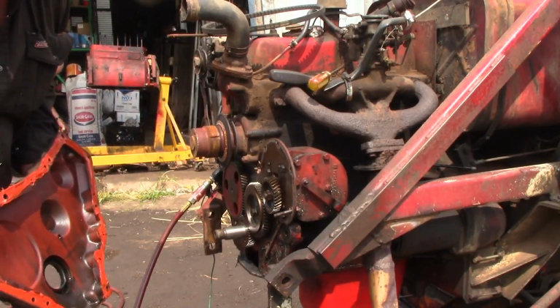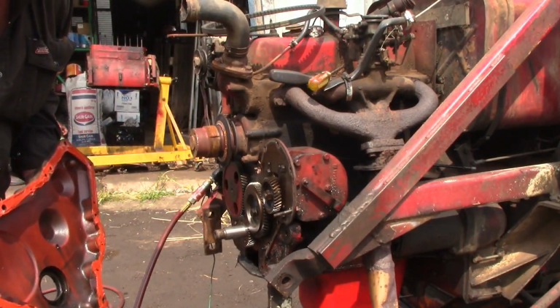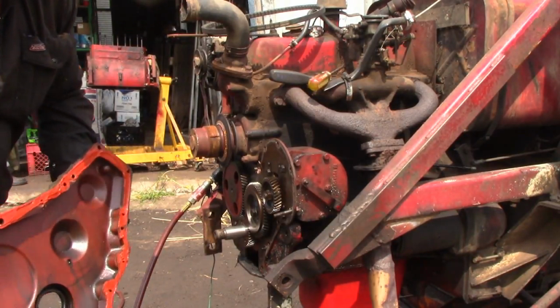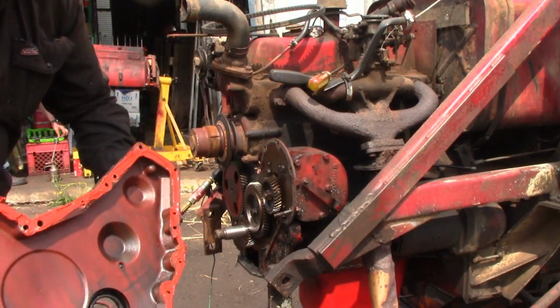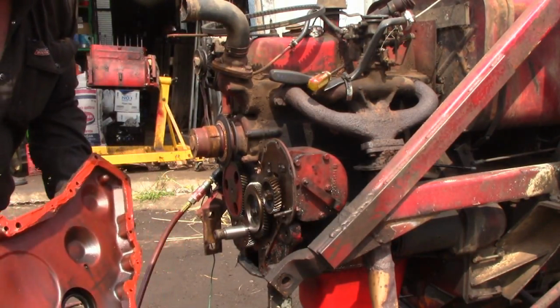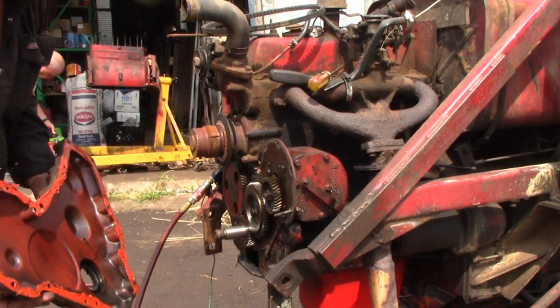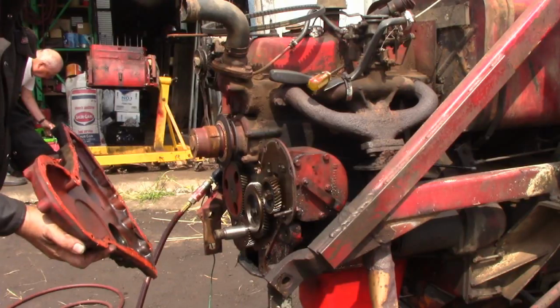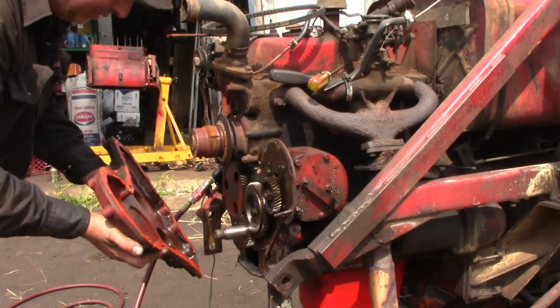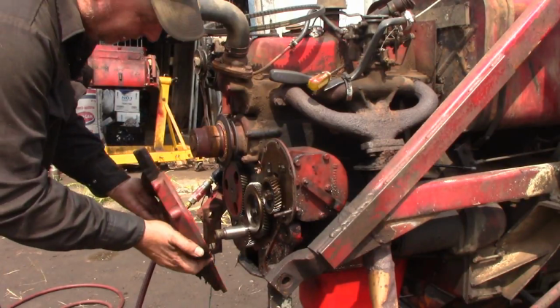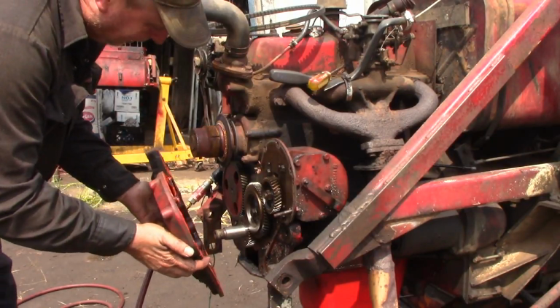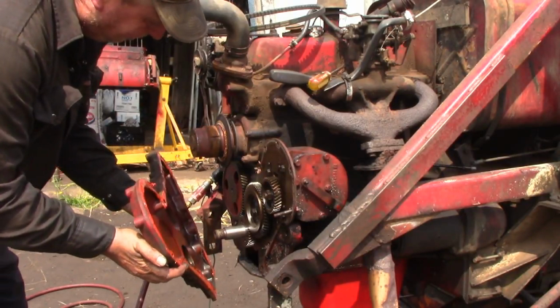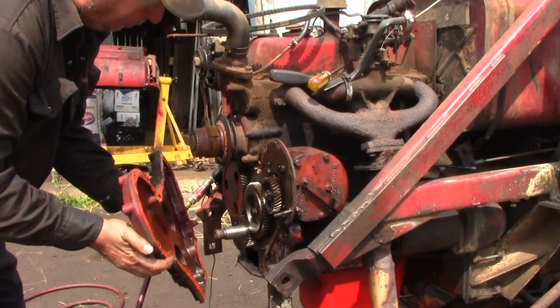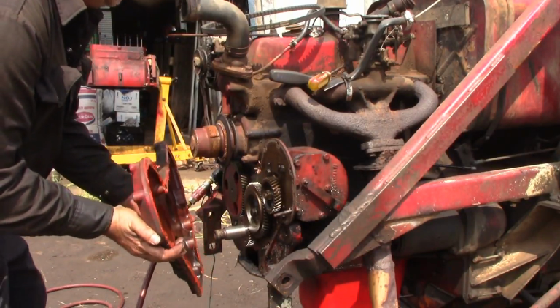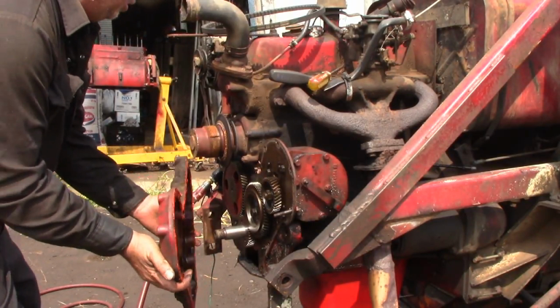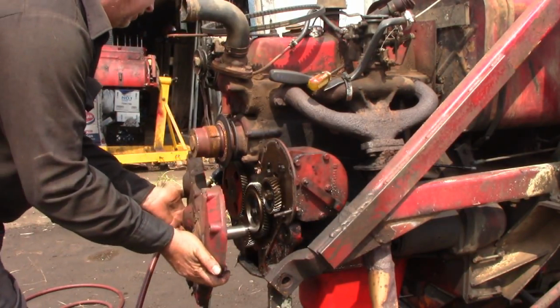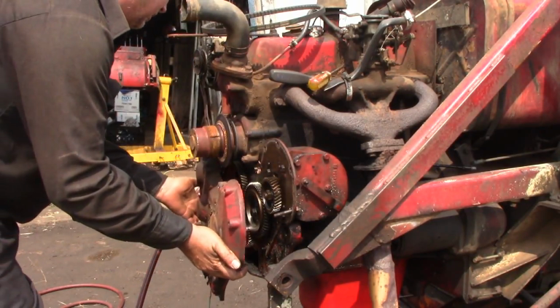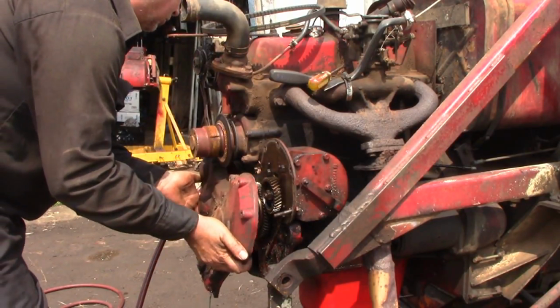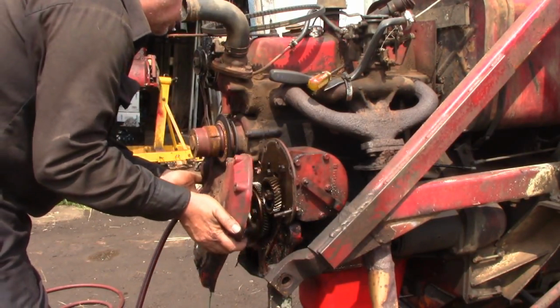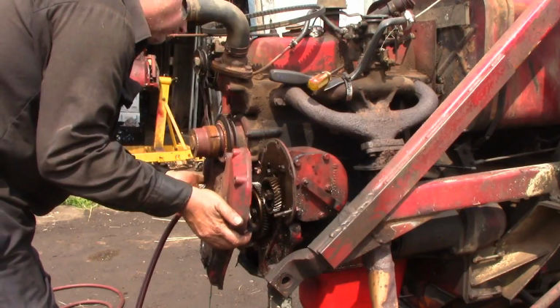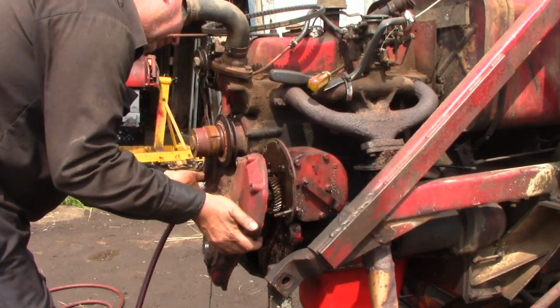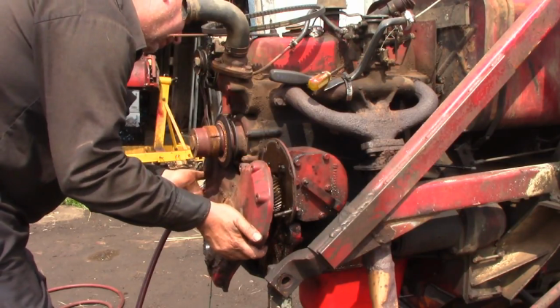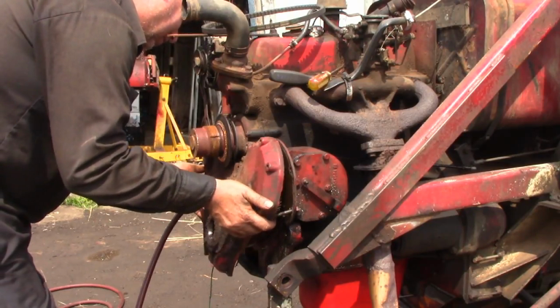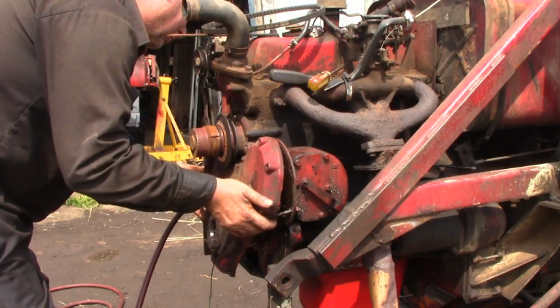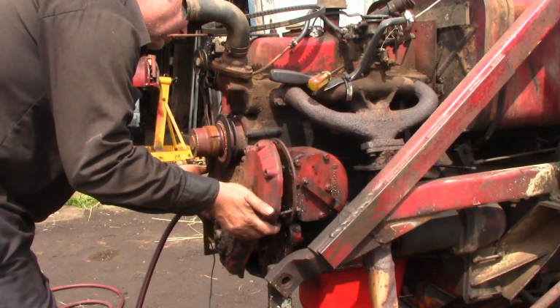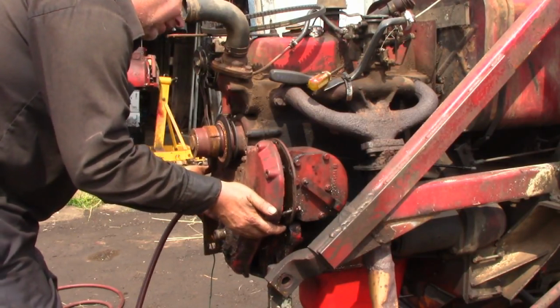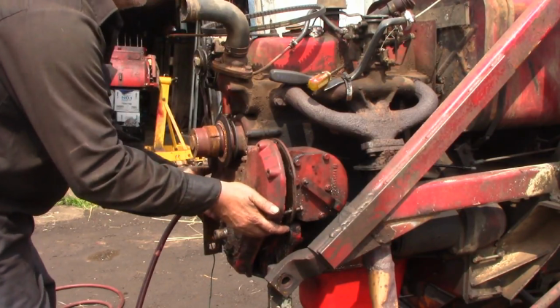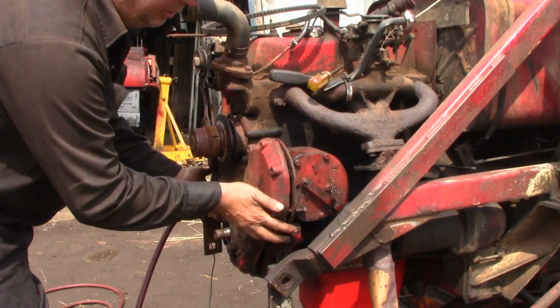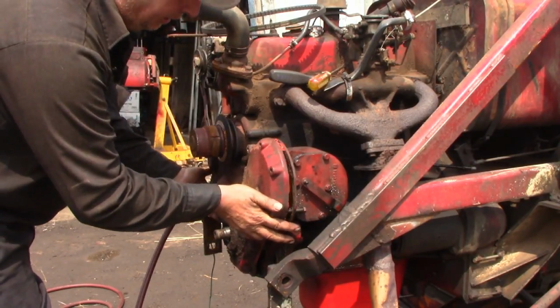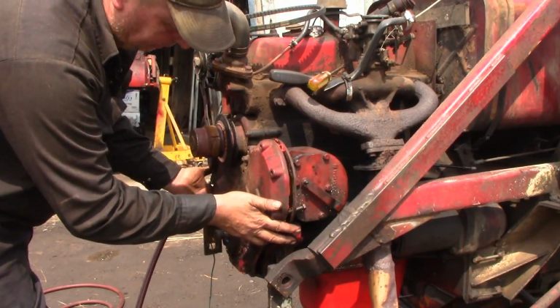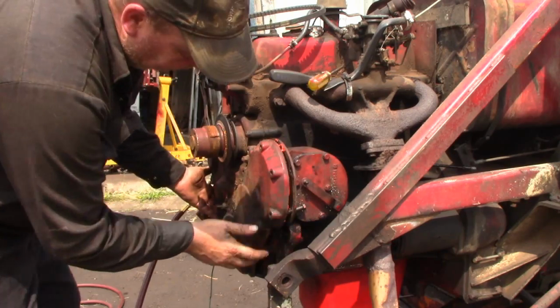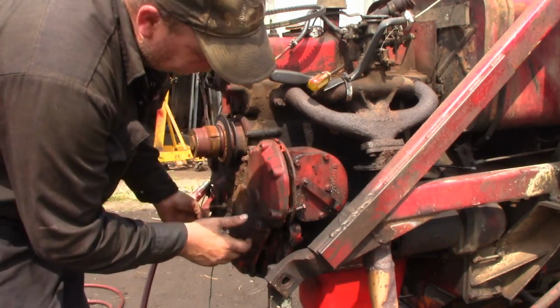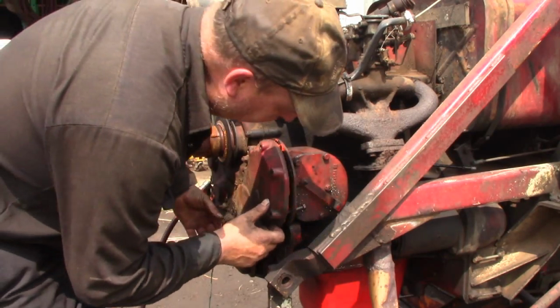We've got the governor replaced. We've put film gasket maker on the front cover, so we'll slide it back on into place, carefully. You've got to work it in behind the water pump and over the bolt there. Okay, not bad.